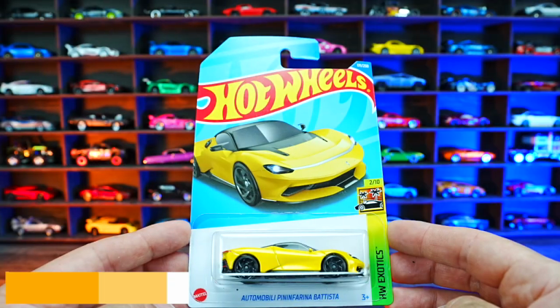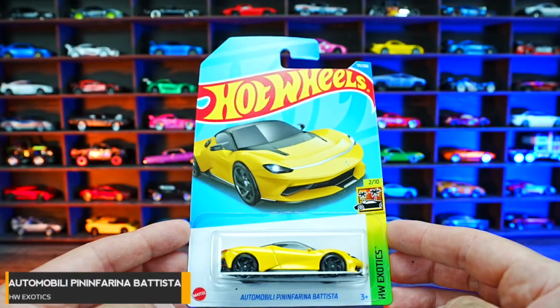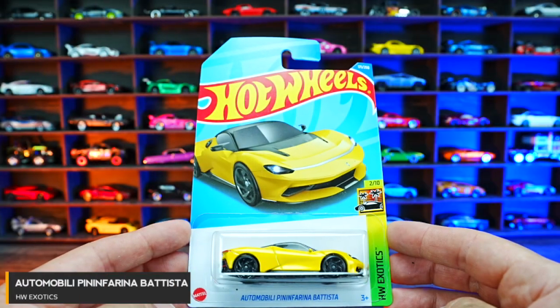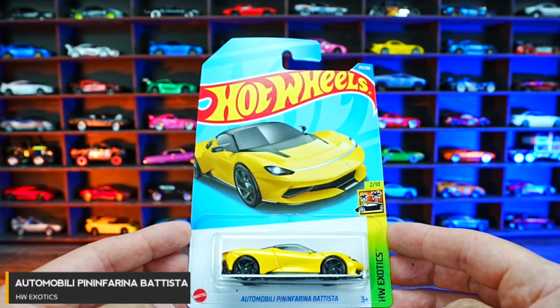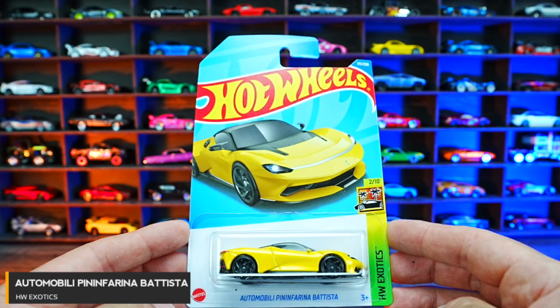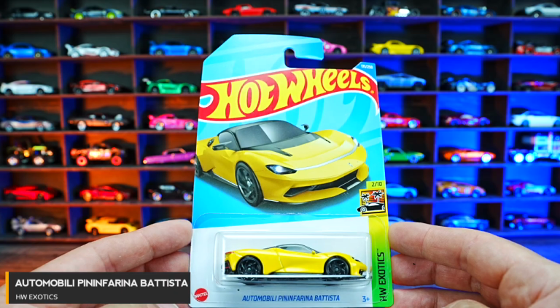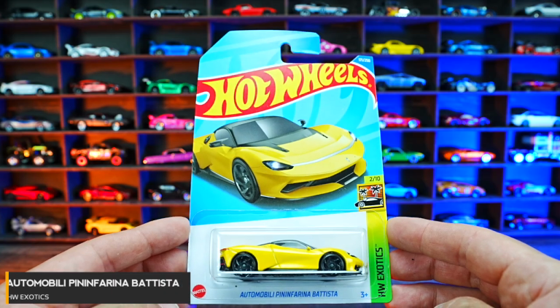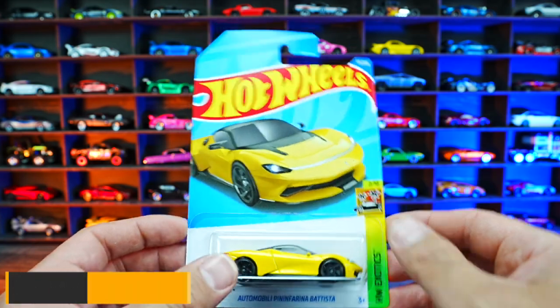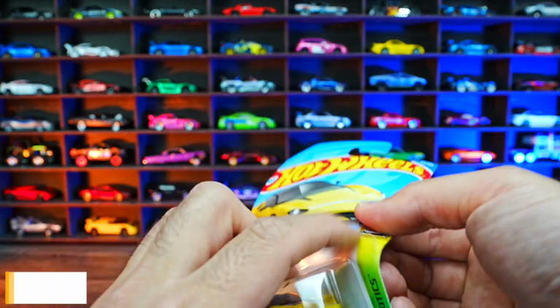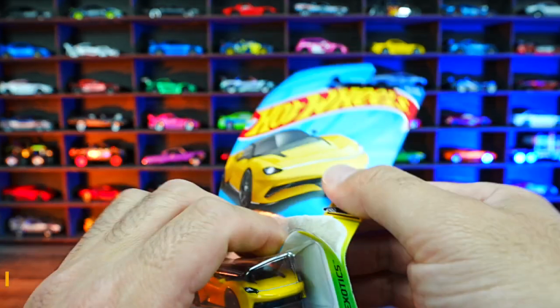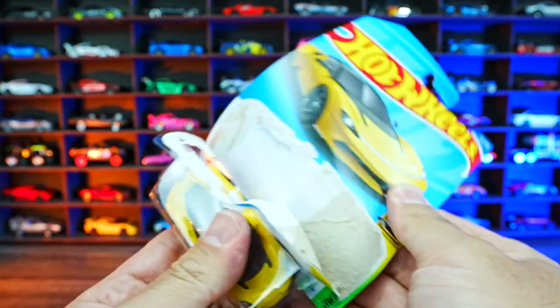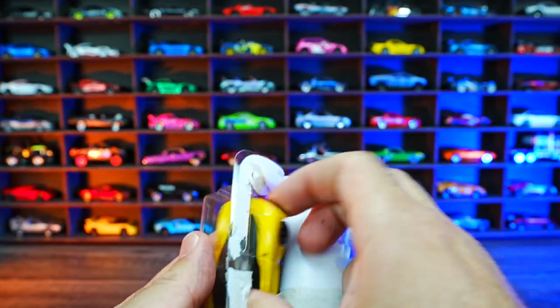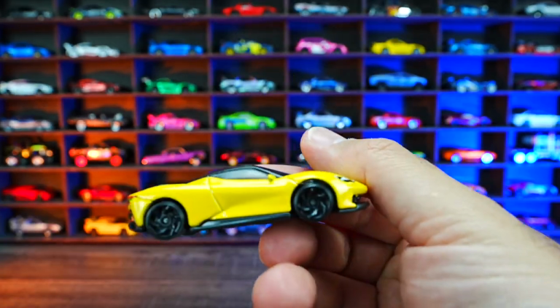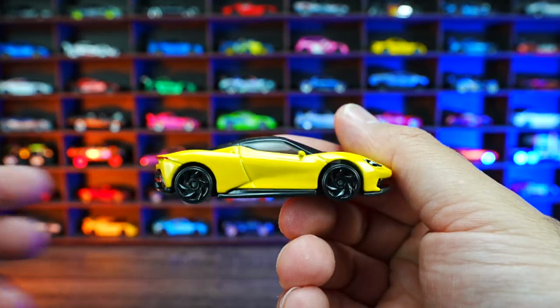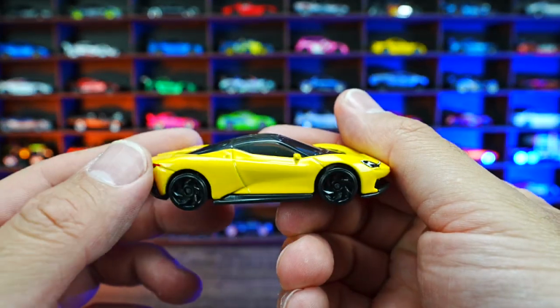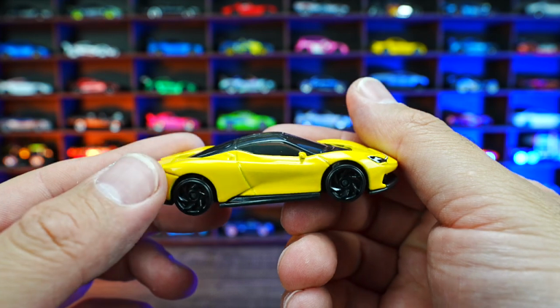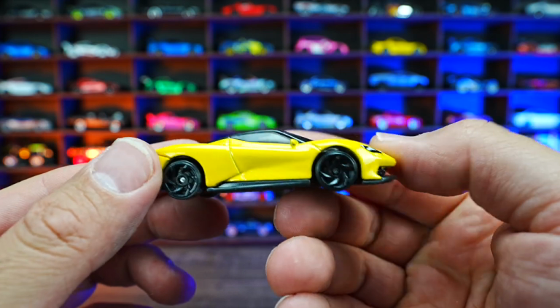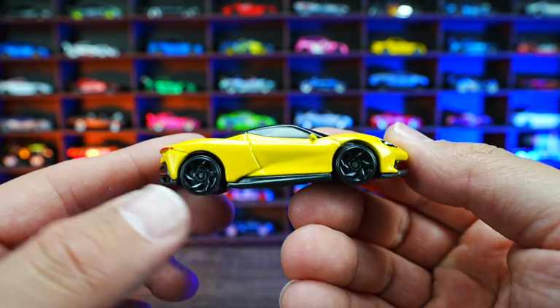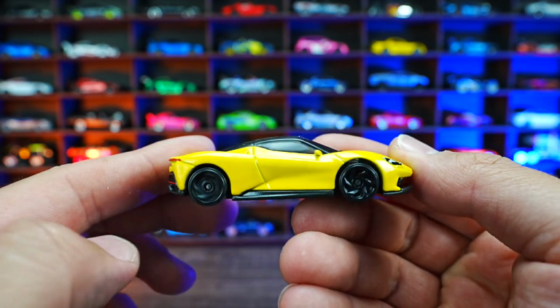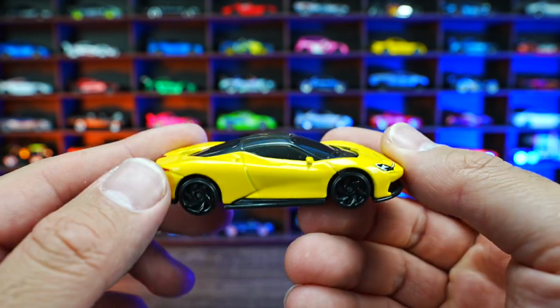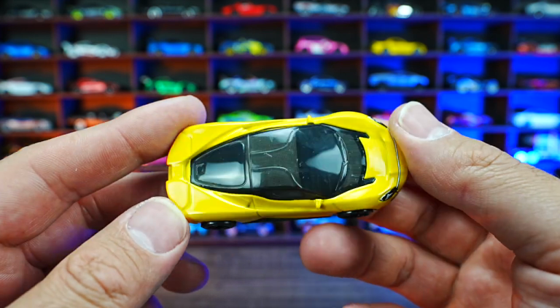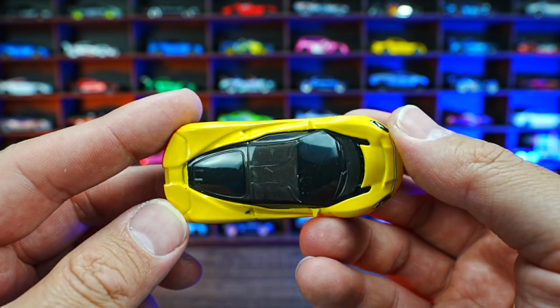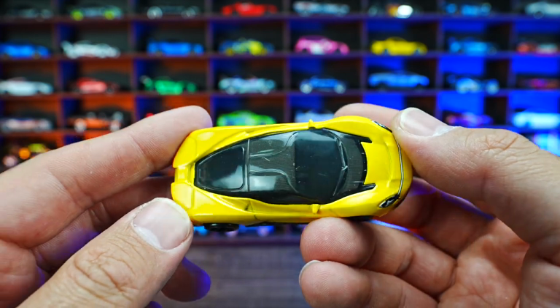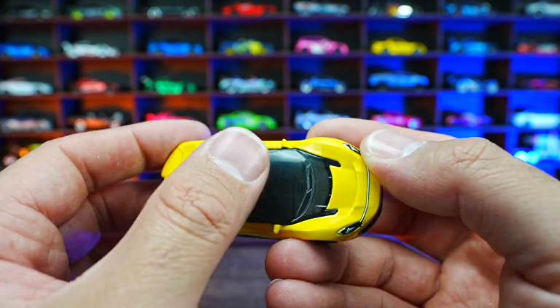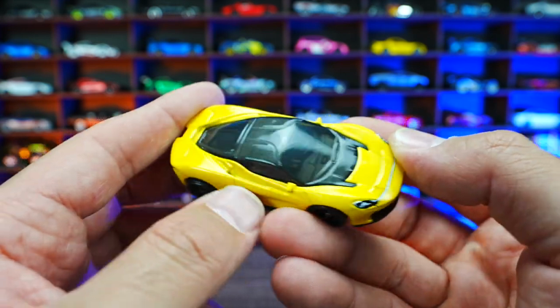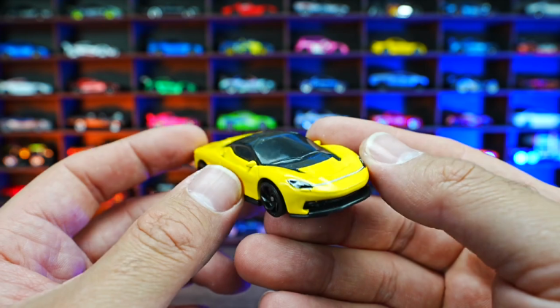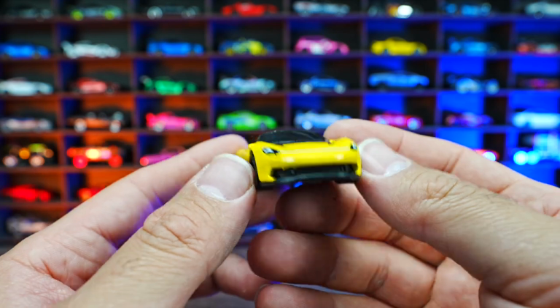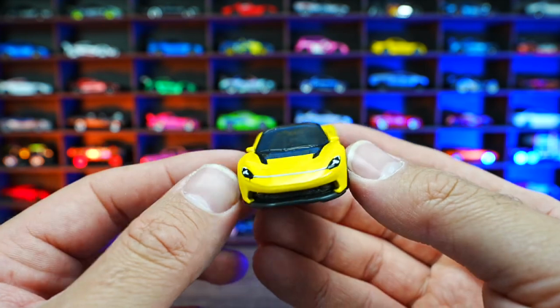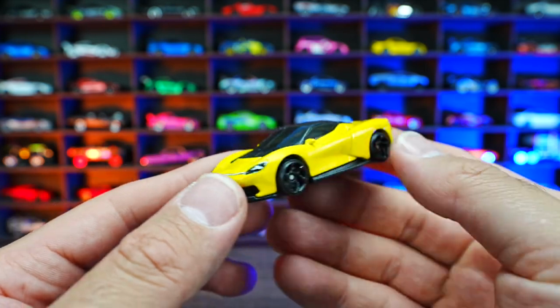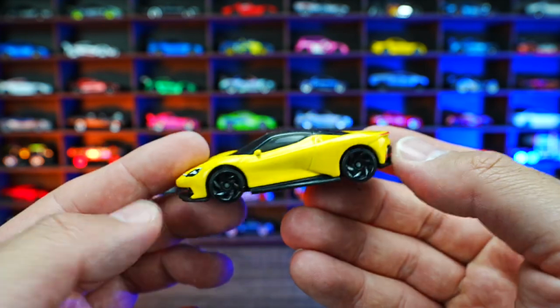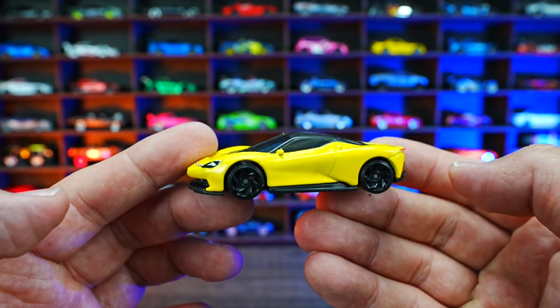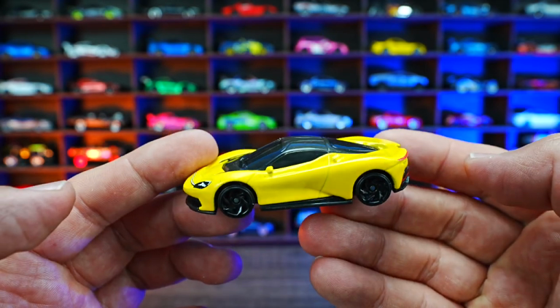Automobili Pininfarina Batista from HW Exotics. This new Hot Wheels casting in yellow with the blacked out wheels — I think it looks great. Love that carbon type look. Just an overall excellent design supercar.